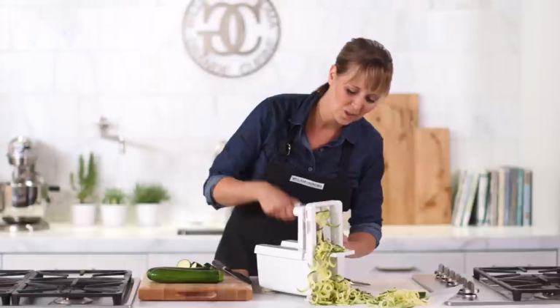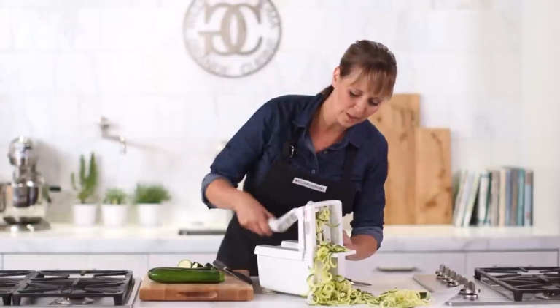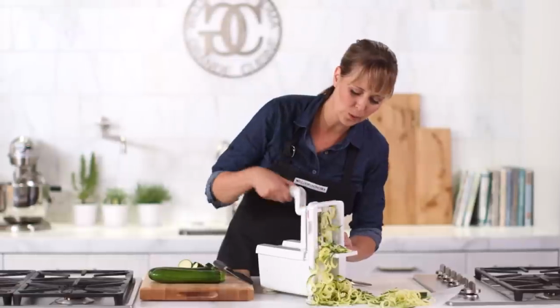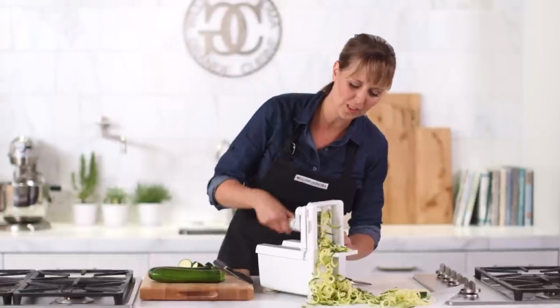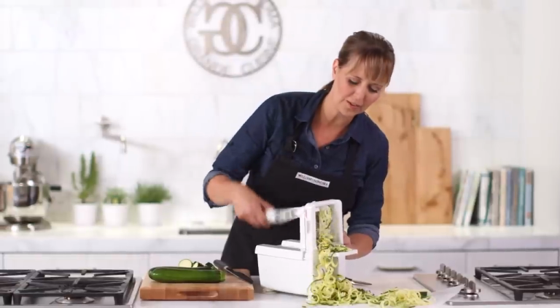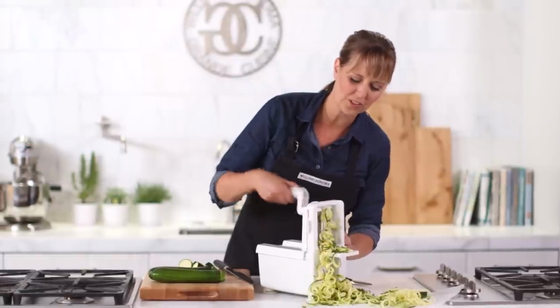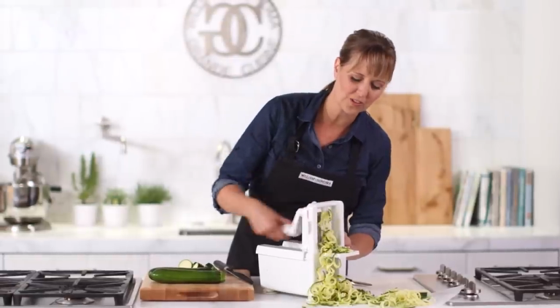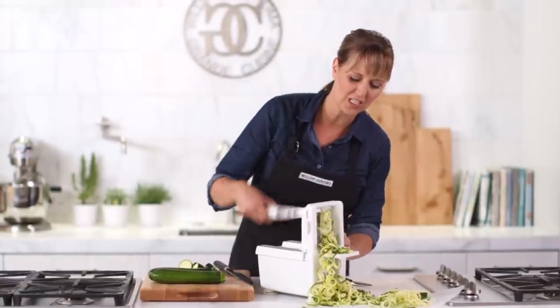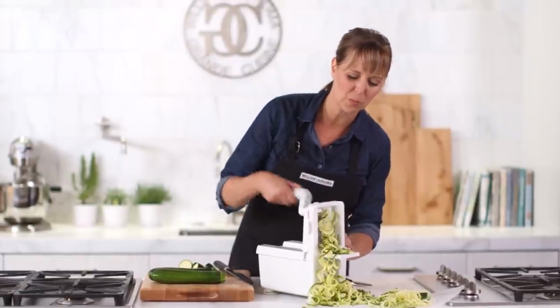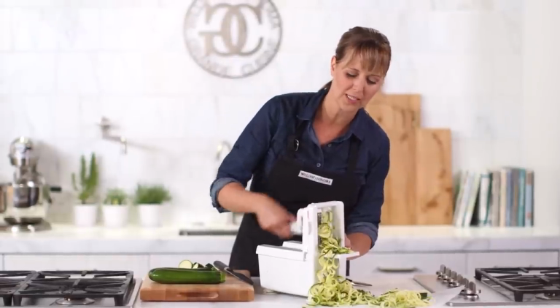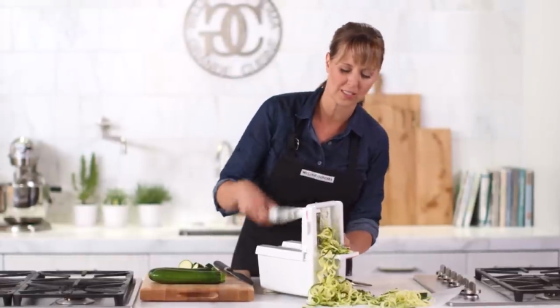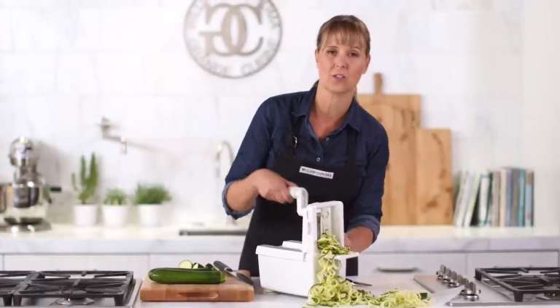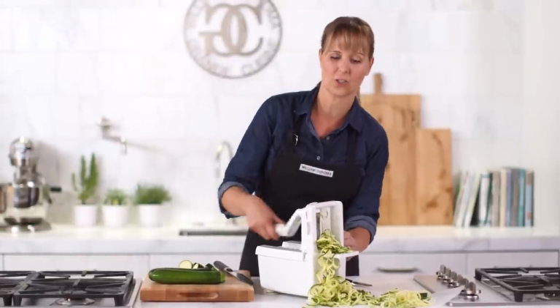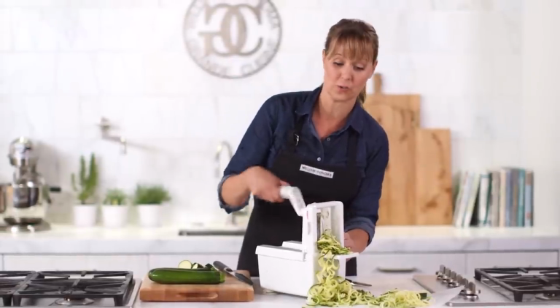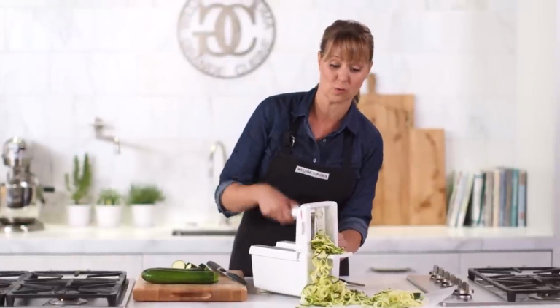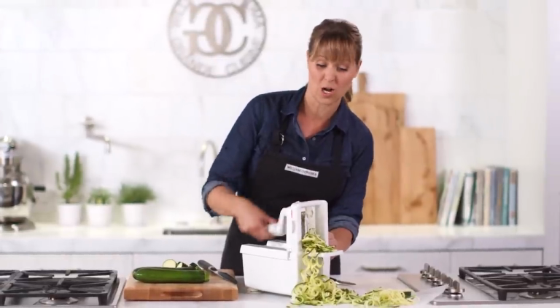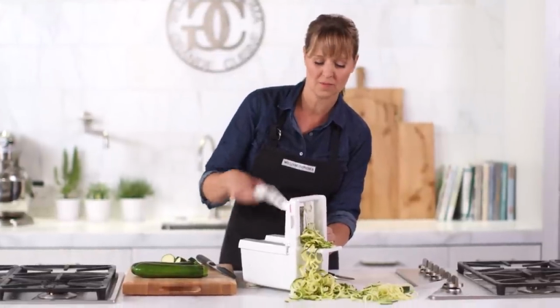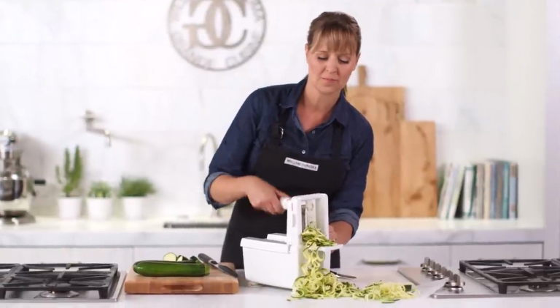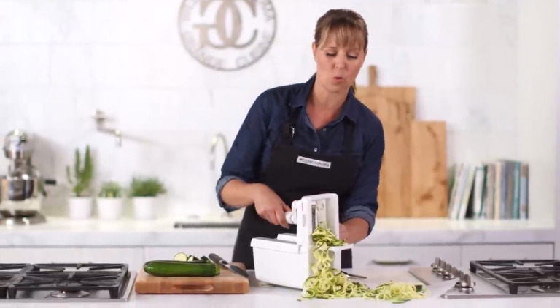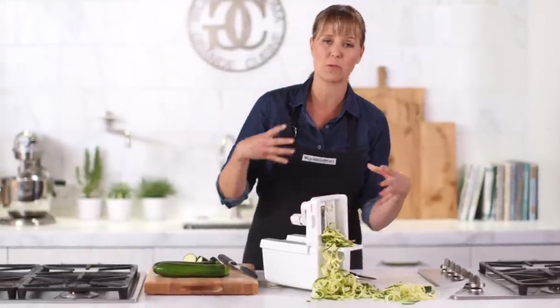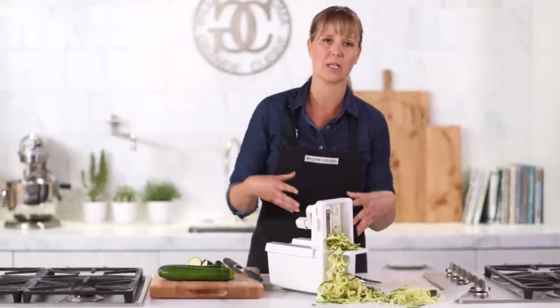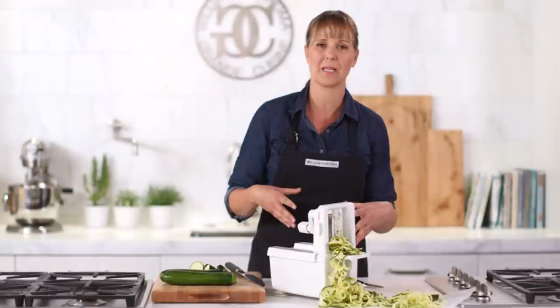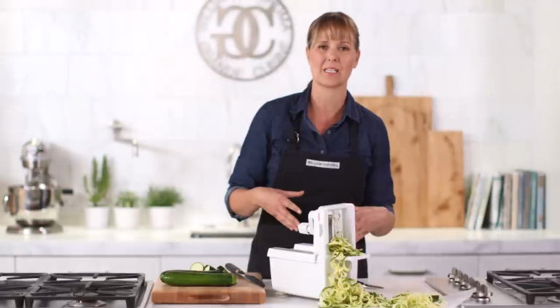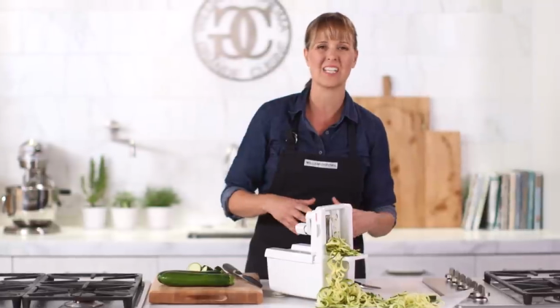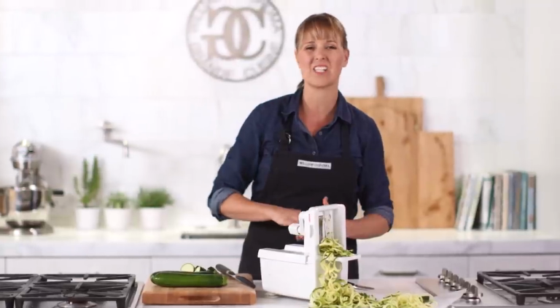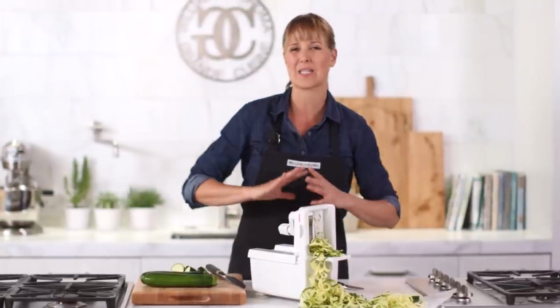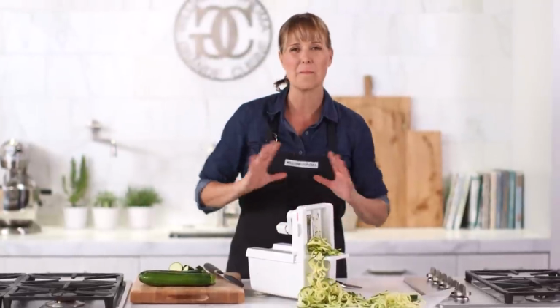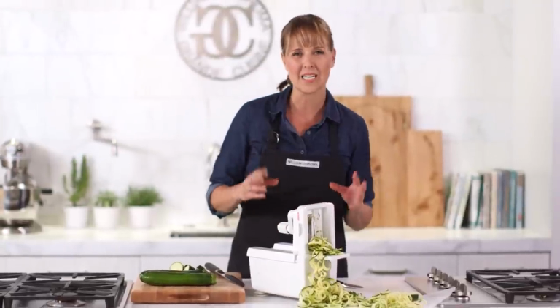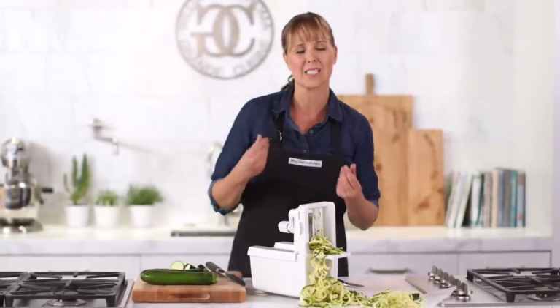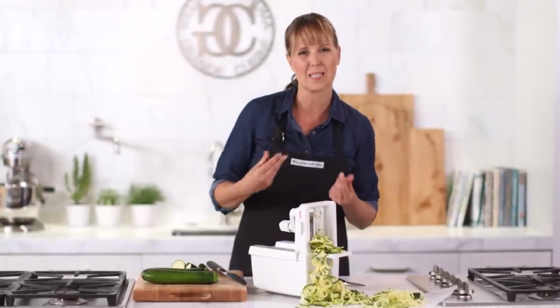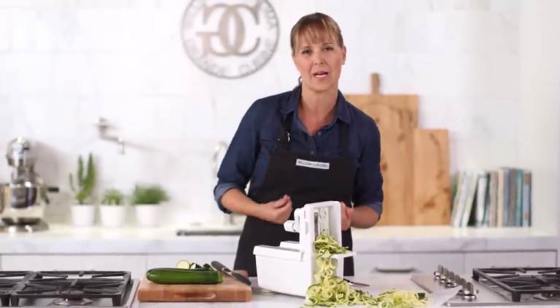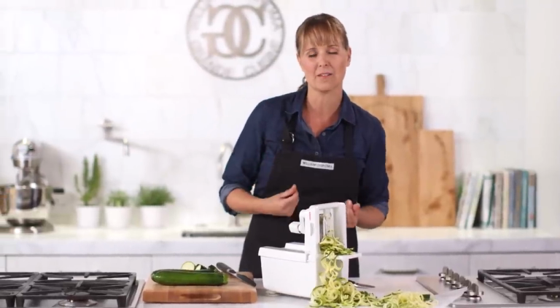One of the cool things about using zucchini as pasta is that you can actually use it raw, or if you put it in a pan to sauté it, it just takes about a minute to take the bite off.